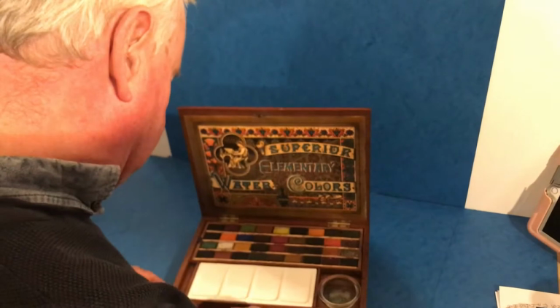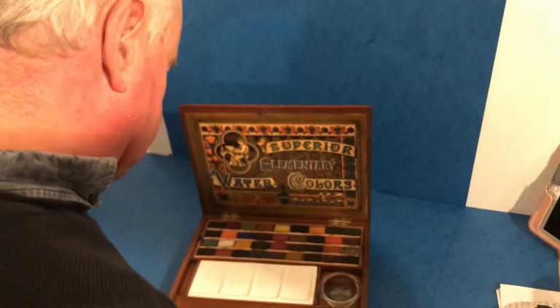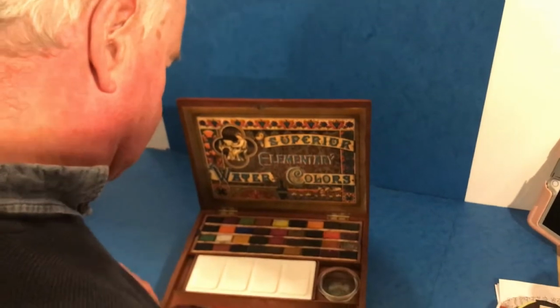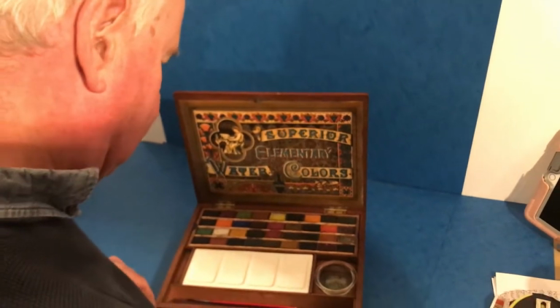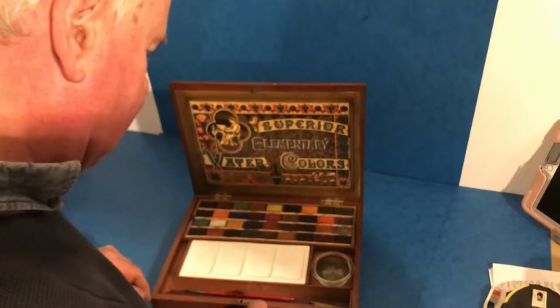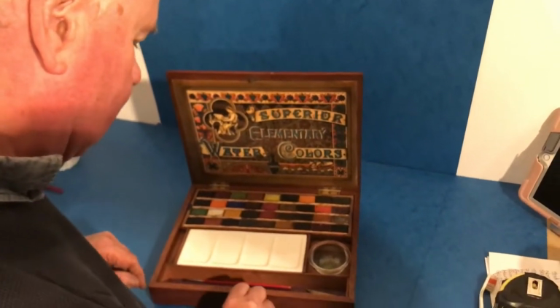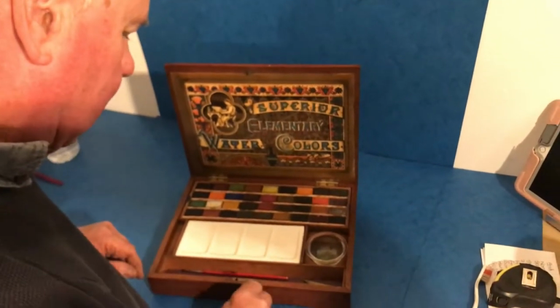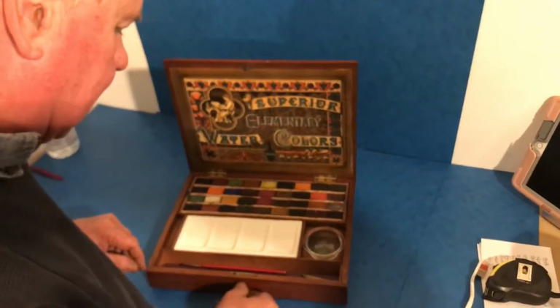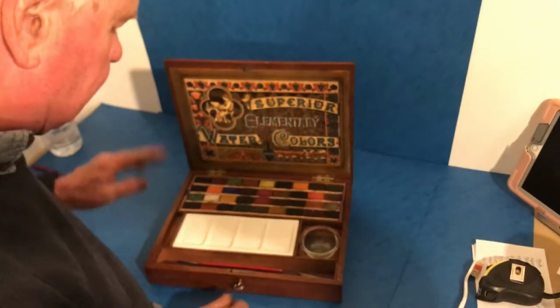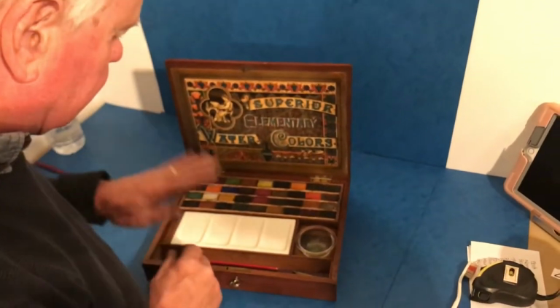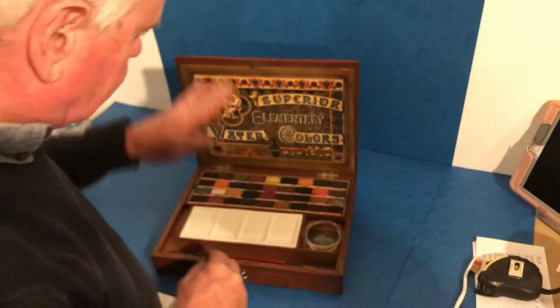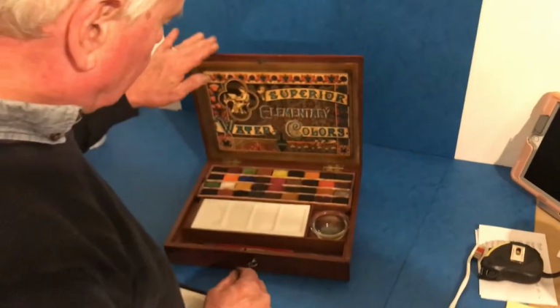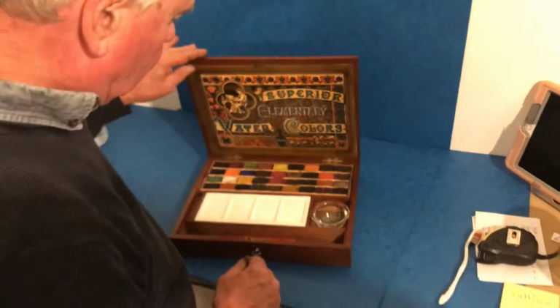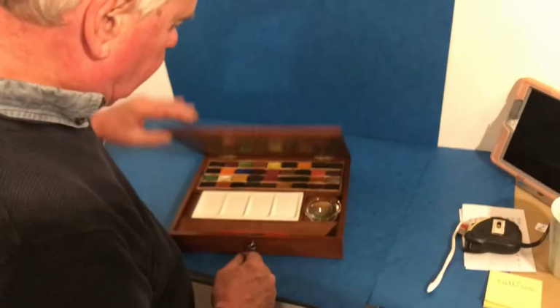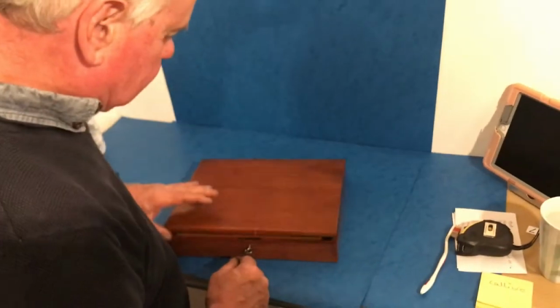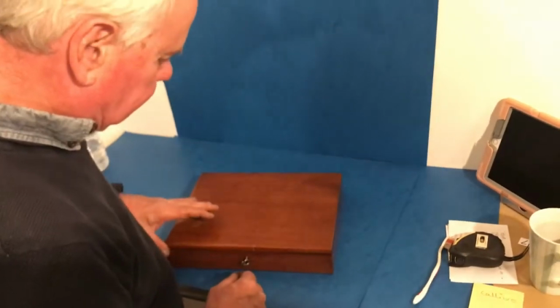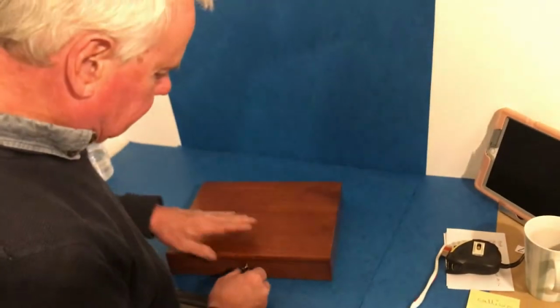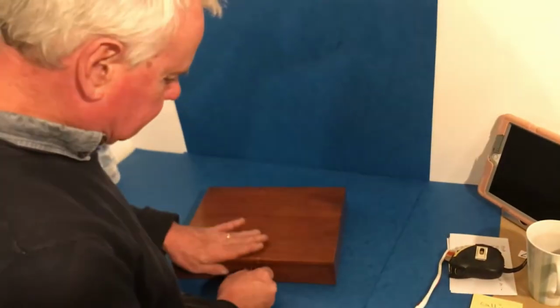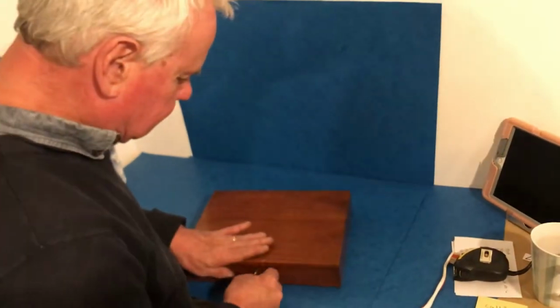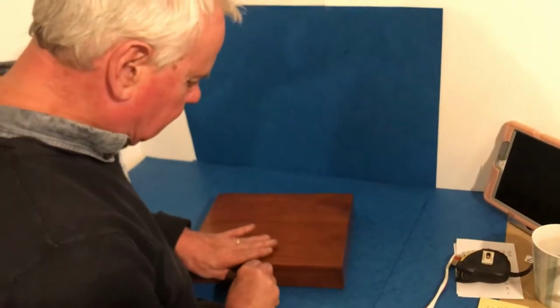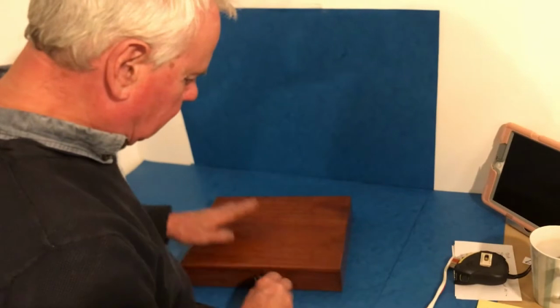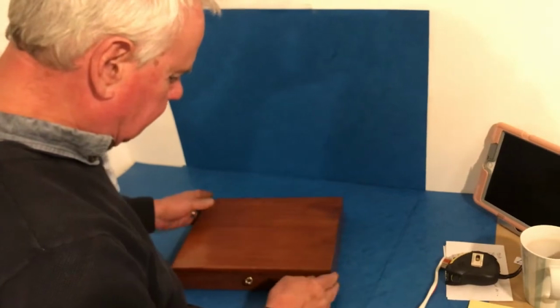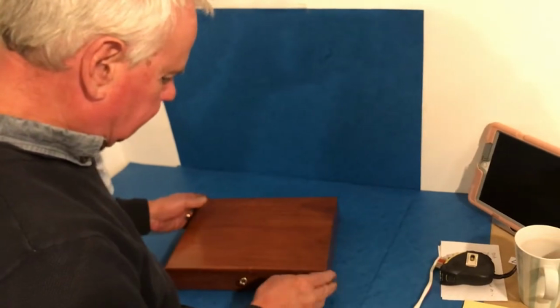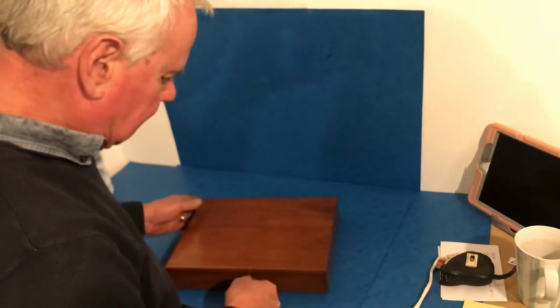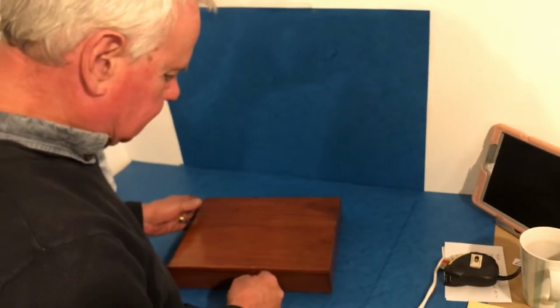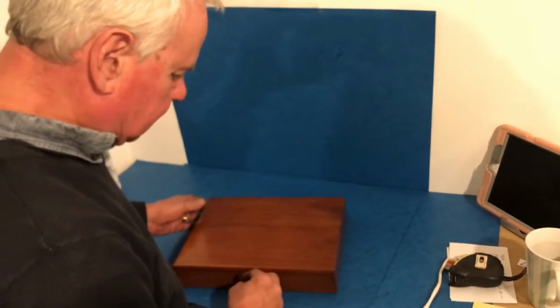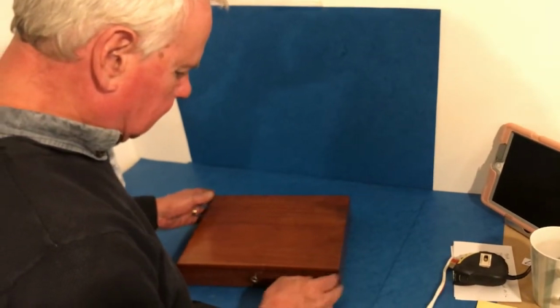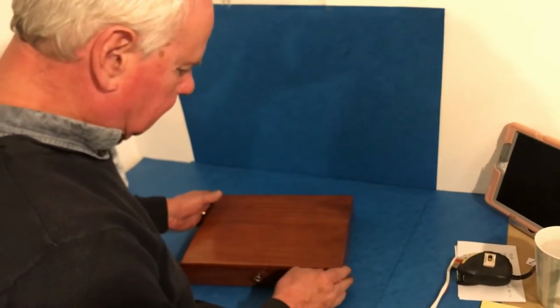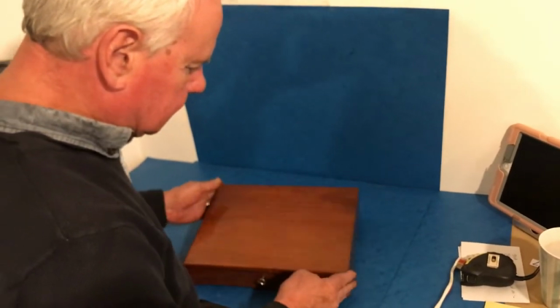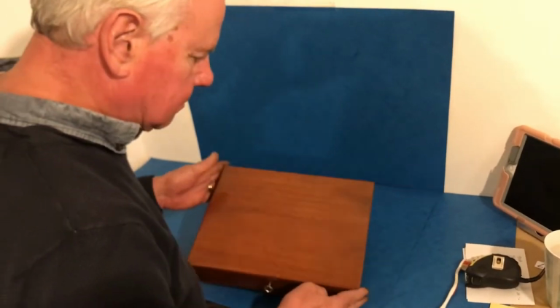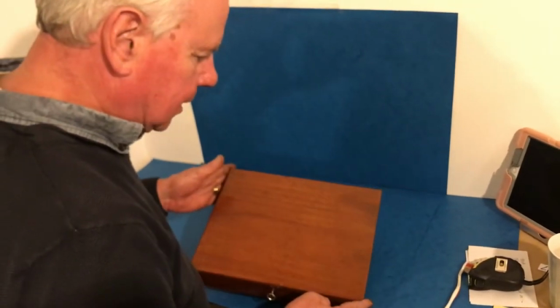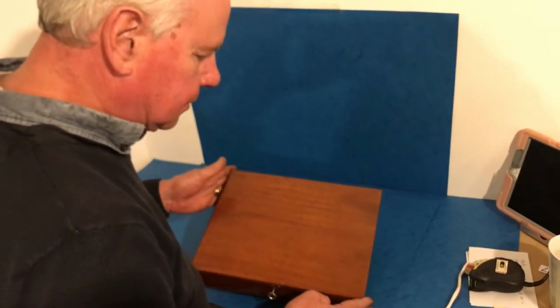Brushes to the front, working lock and key, all the original finish to the mahogany — a super little box. Thank you.